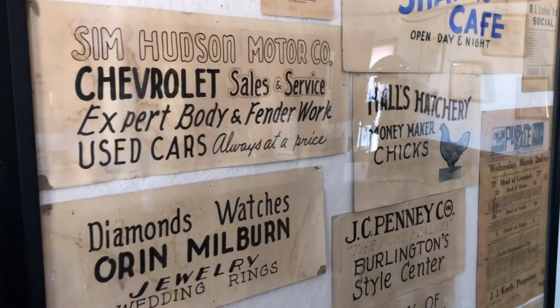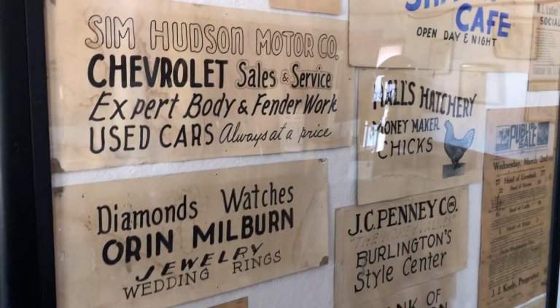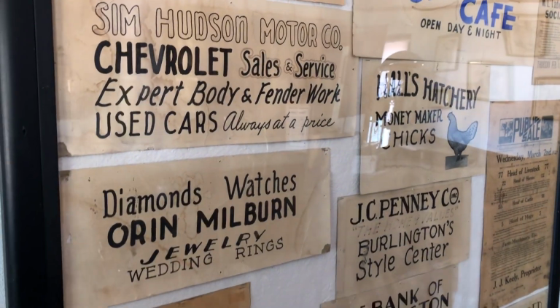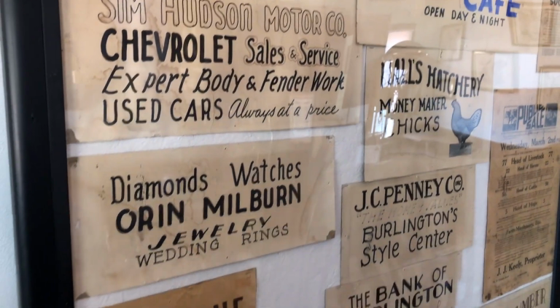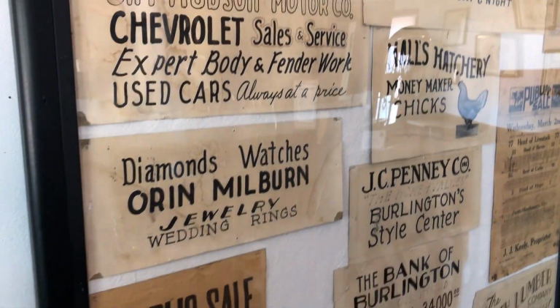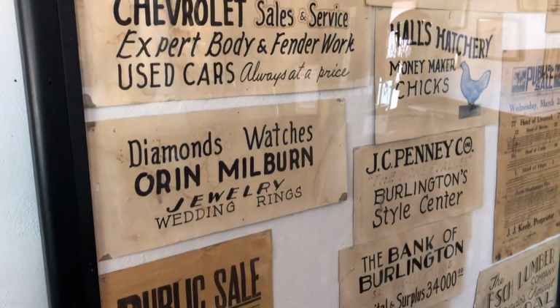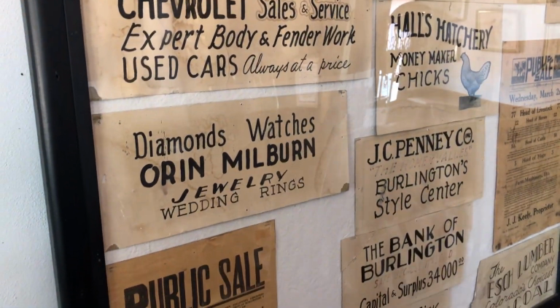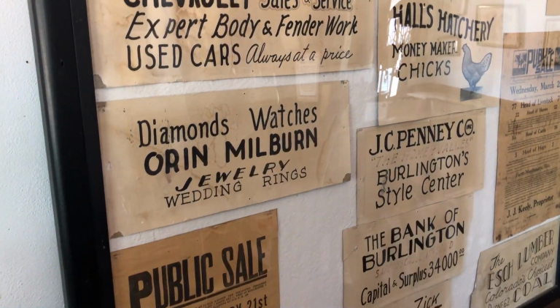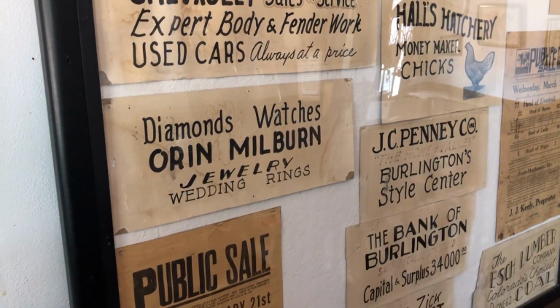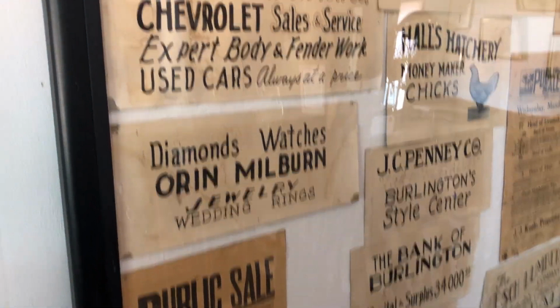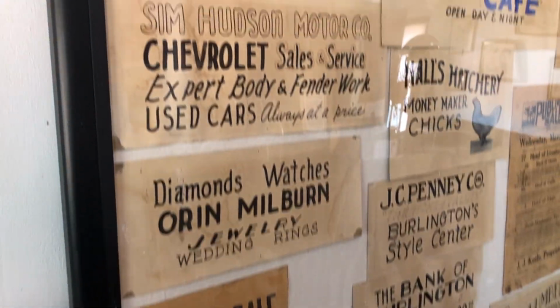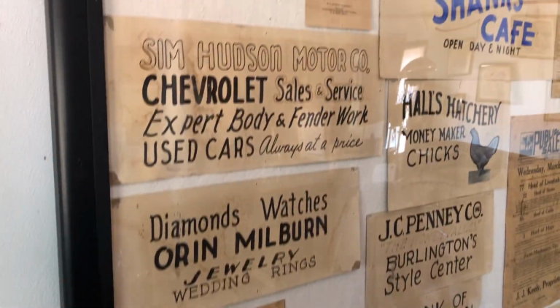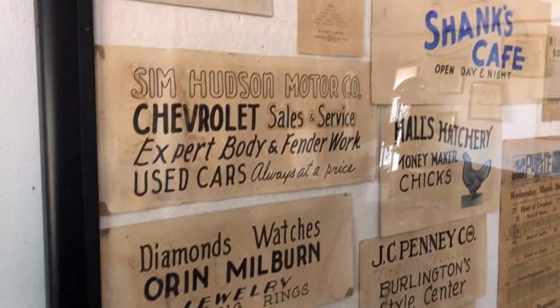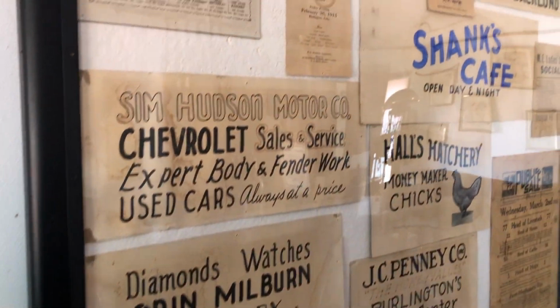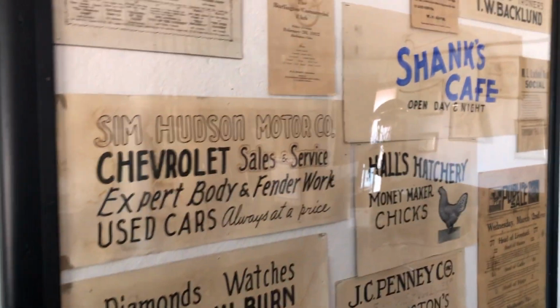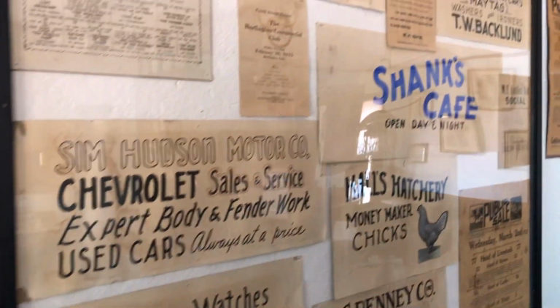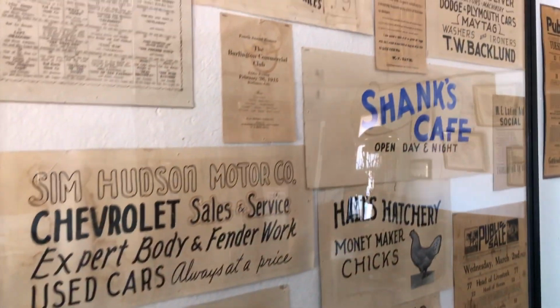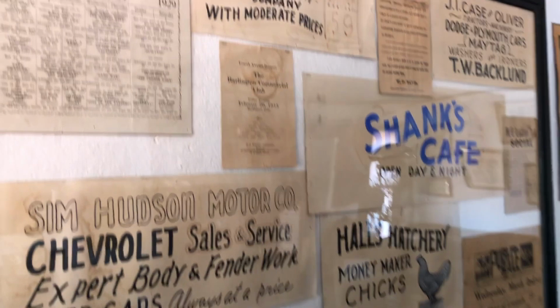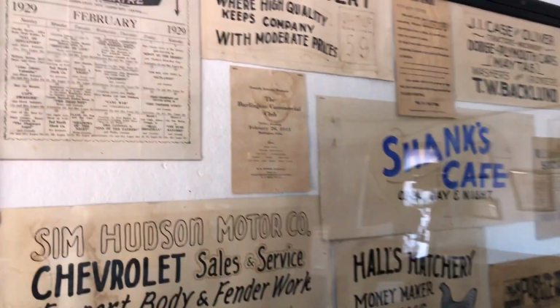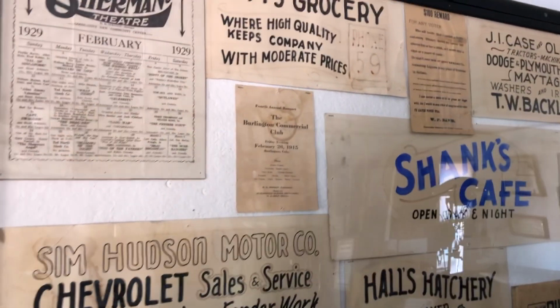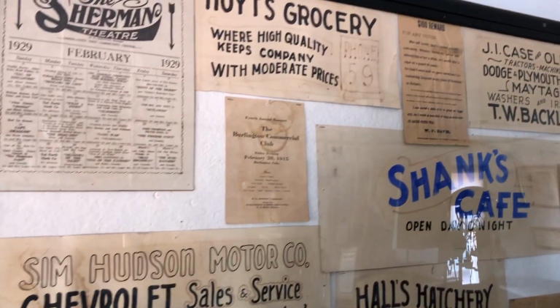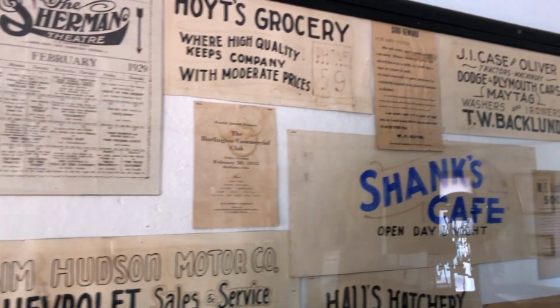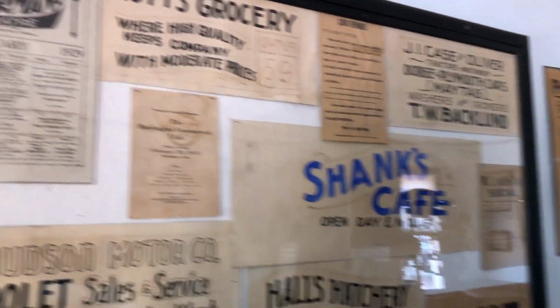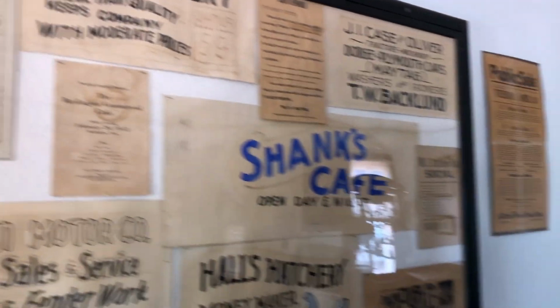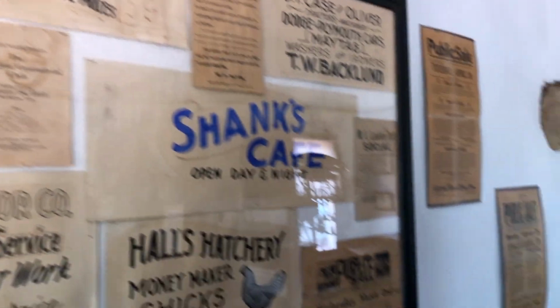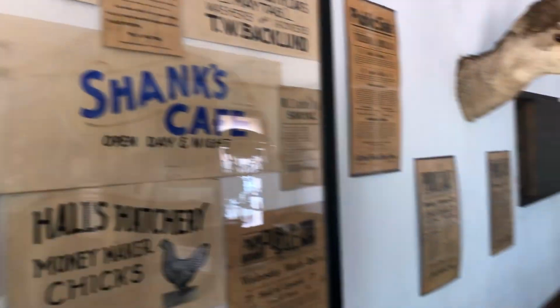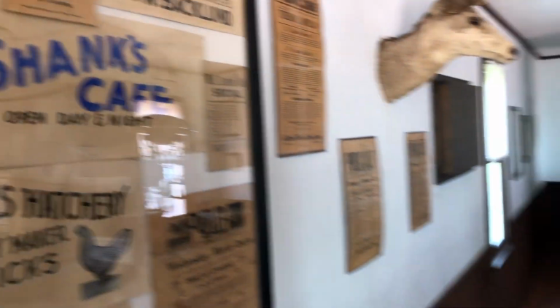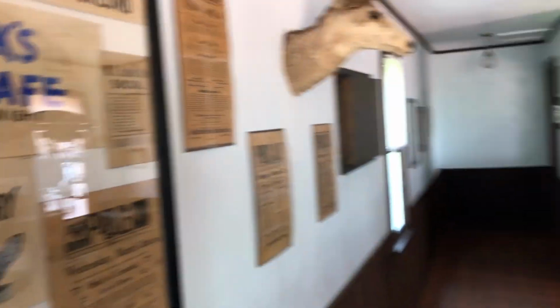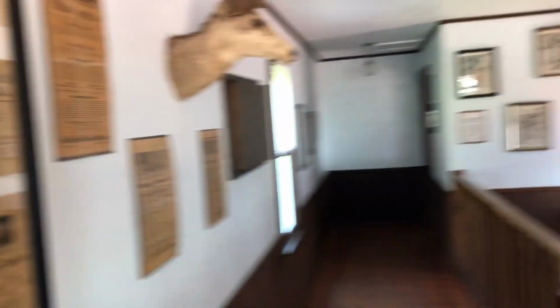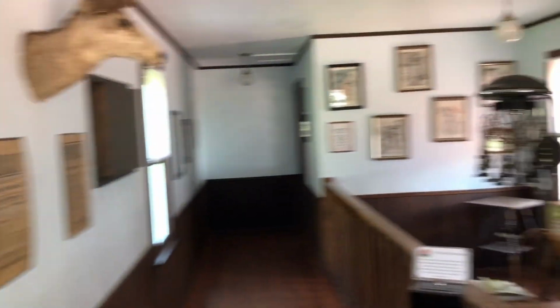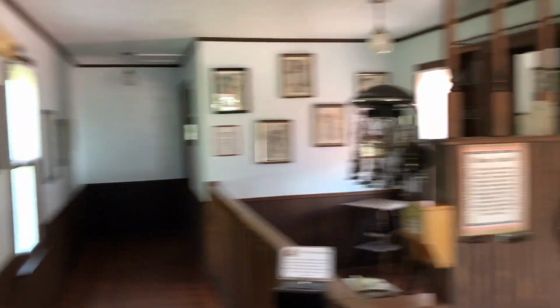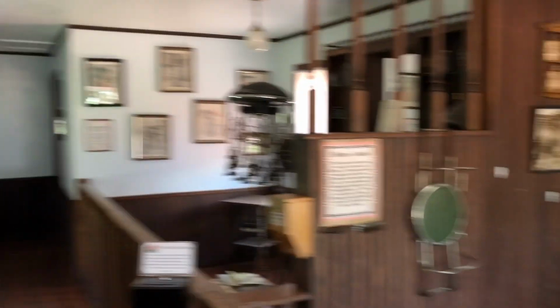You very rarely get to see old posters with the old lettering, but that is so awesome, and it really brings in the authenticity of the shop.